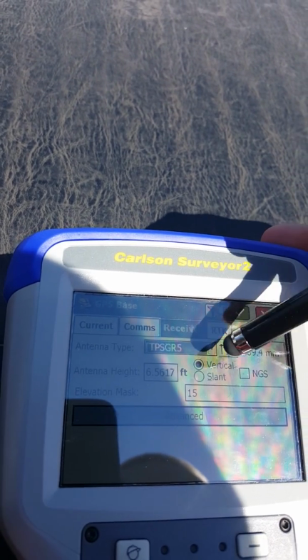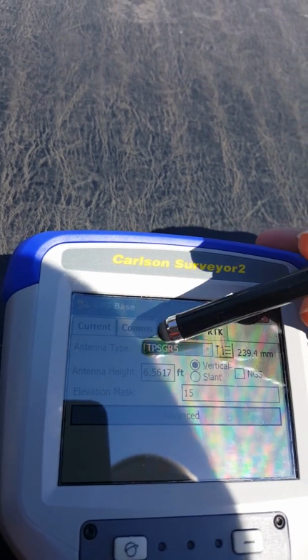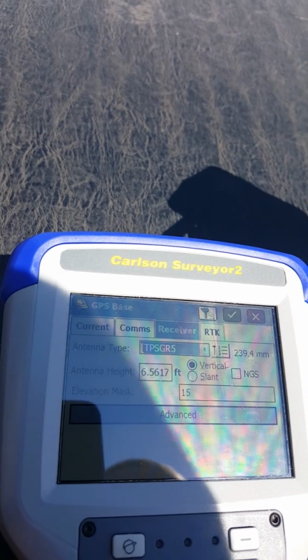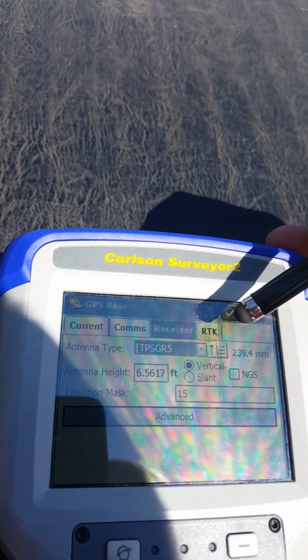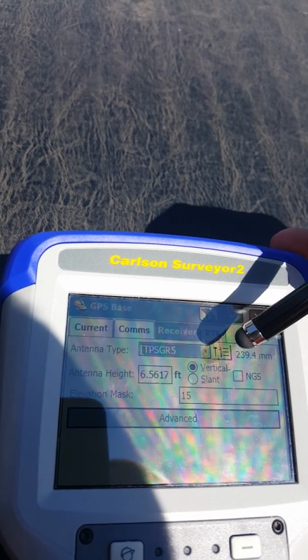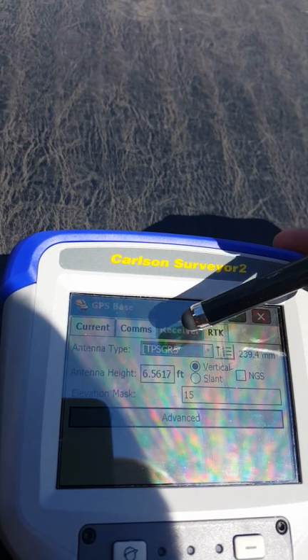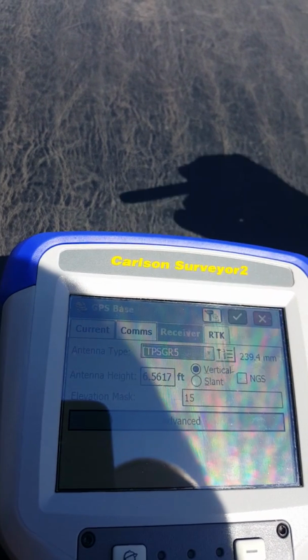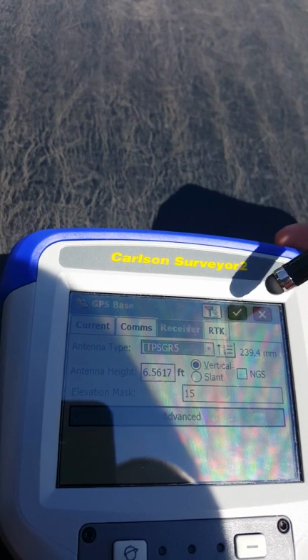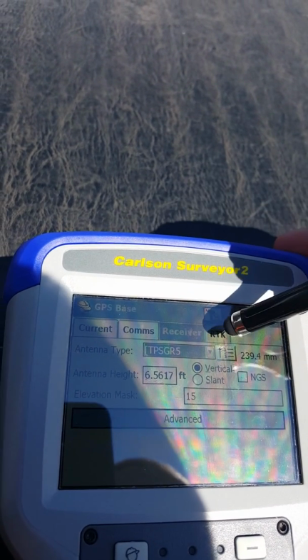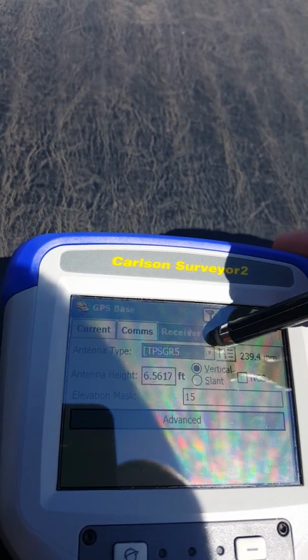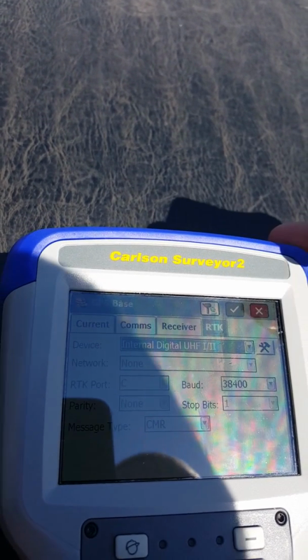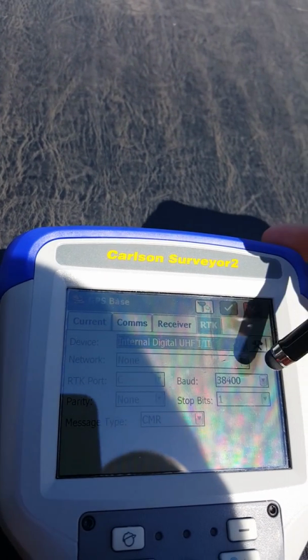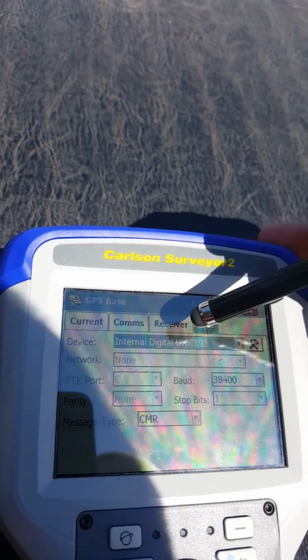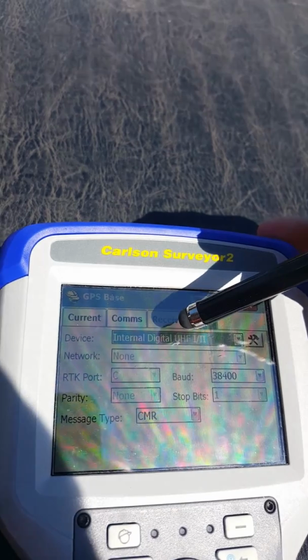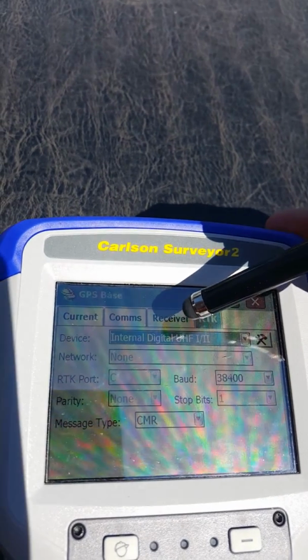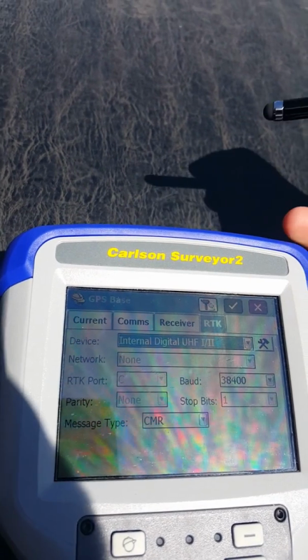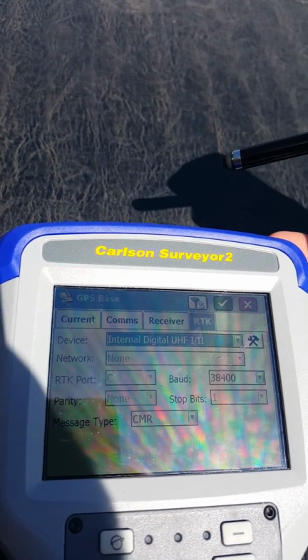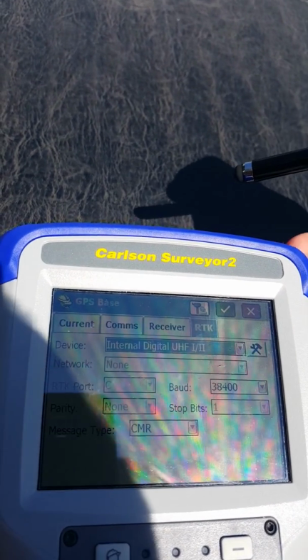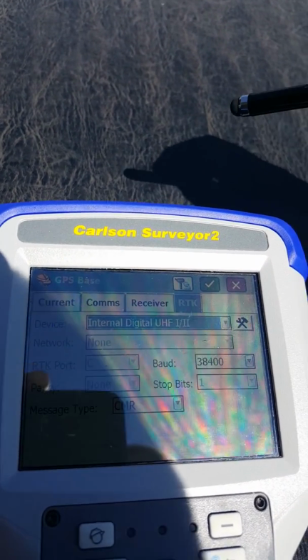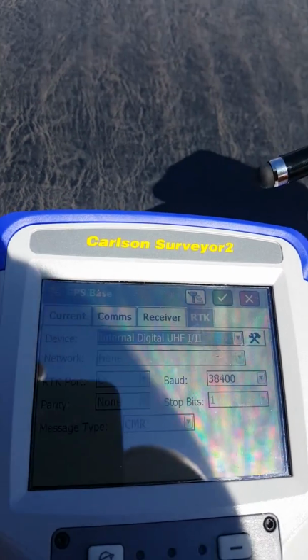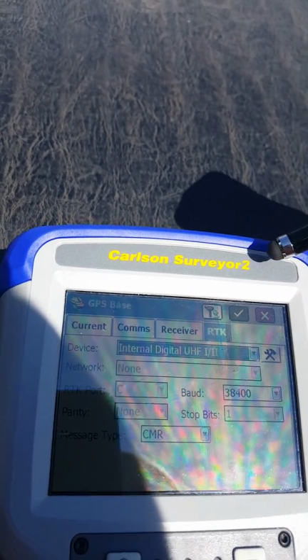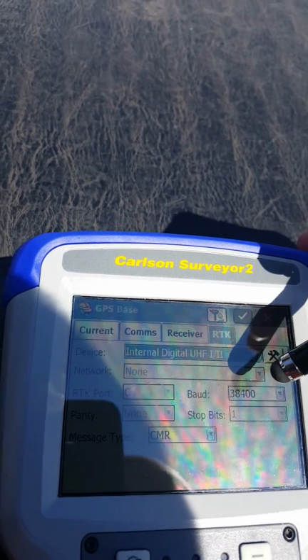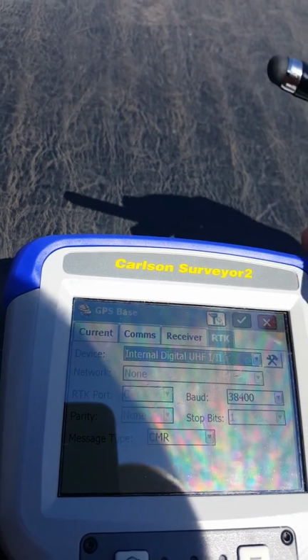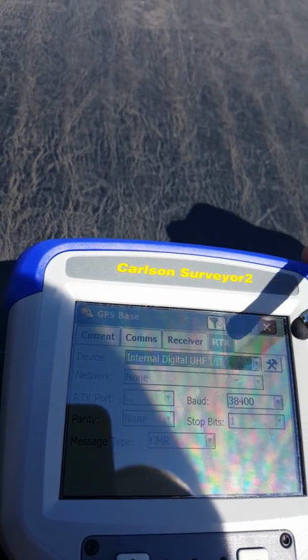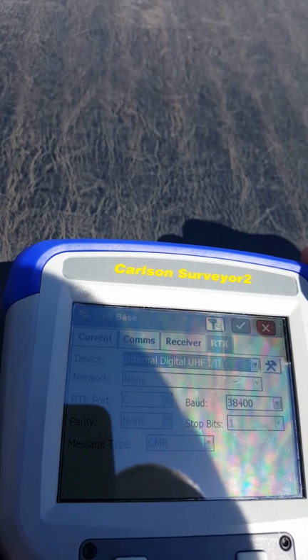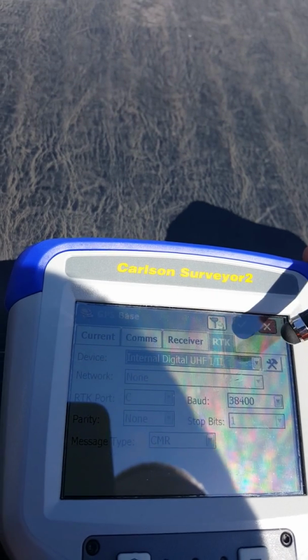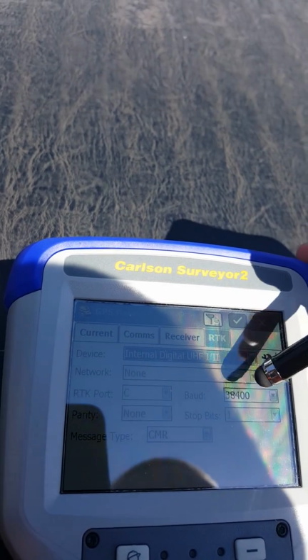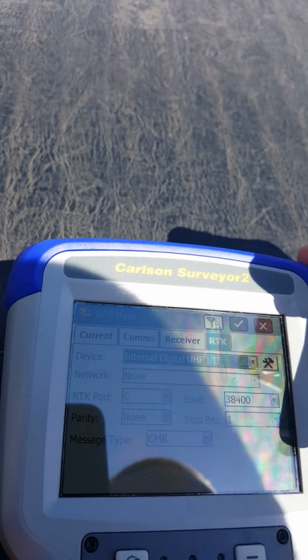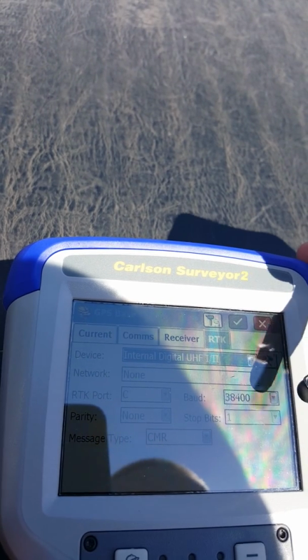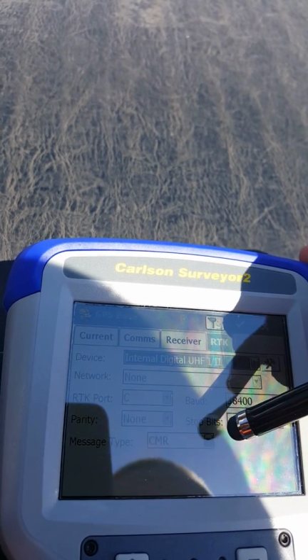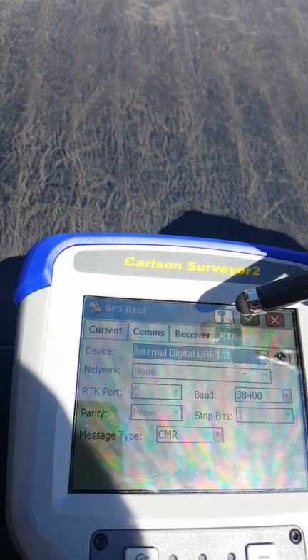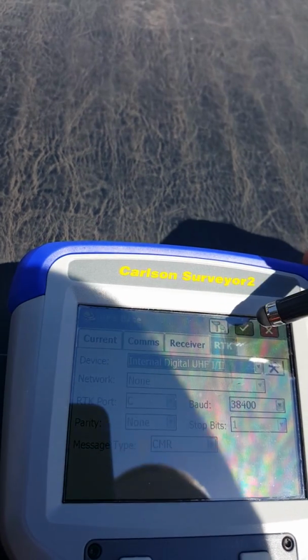Receiver is TPS GR5, 2 meter rod height, going to RTK using internal digital UHF2 radios, none, port C, baud rate 38400, mesh type CMR.